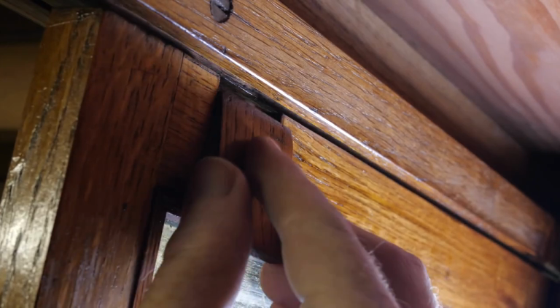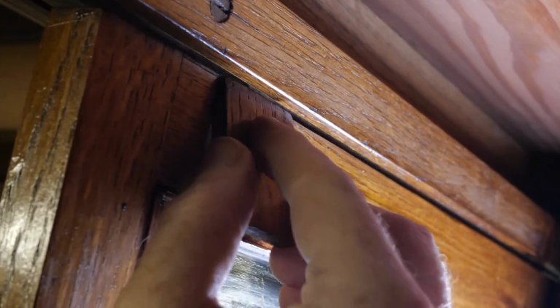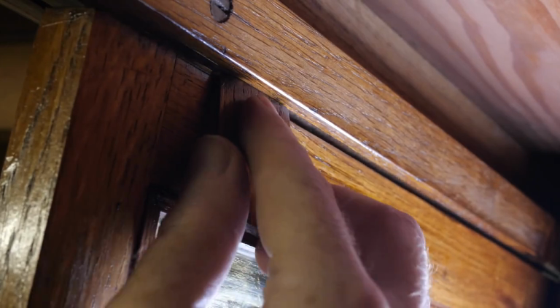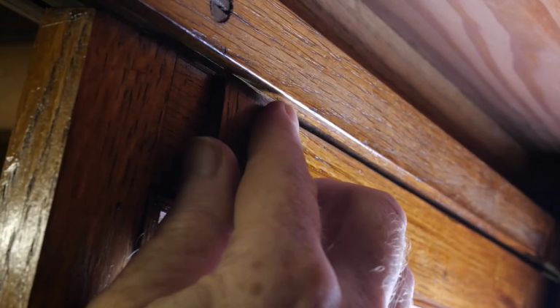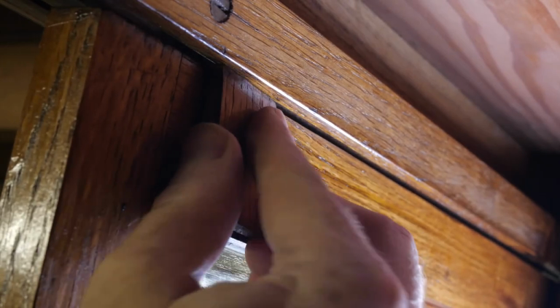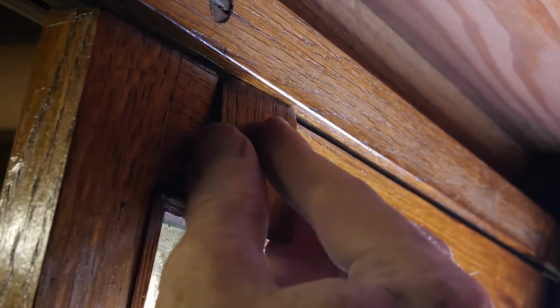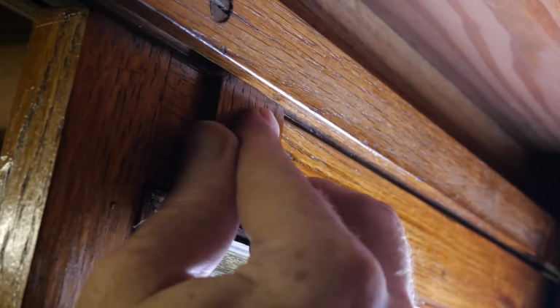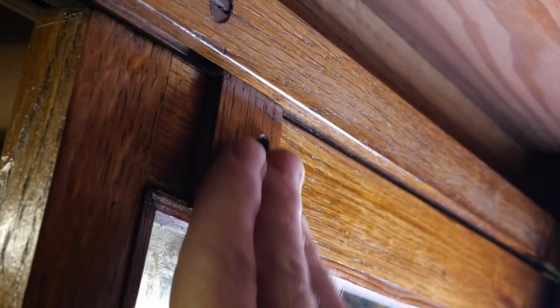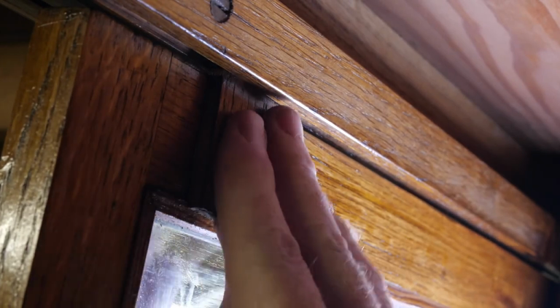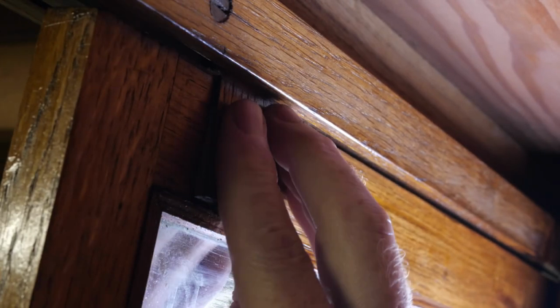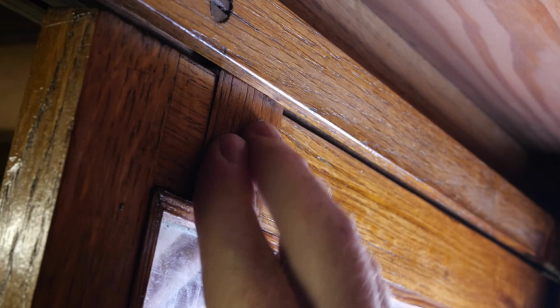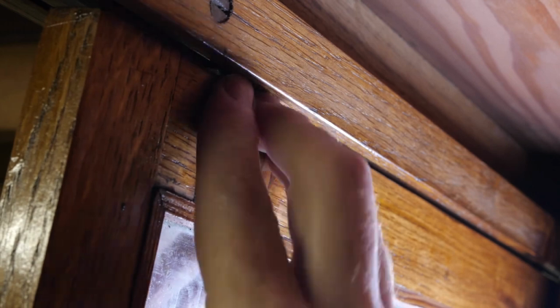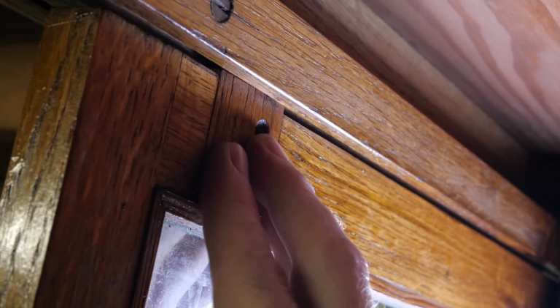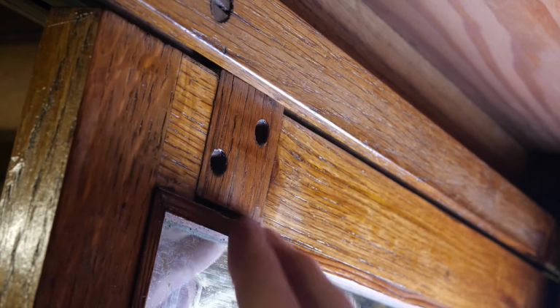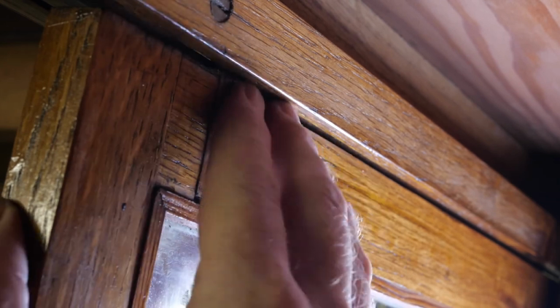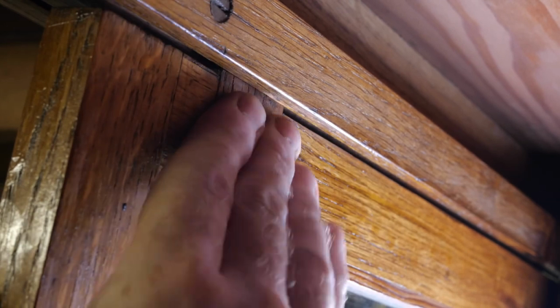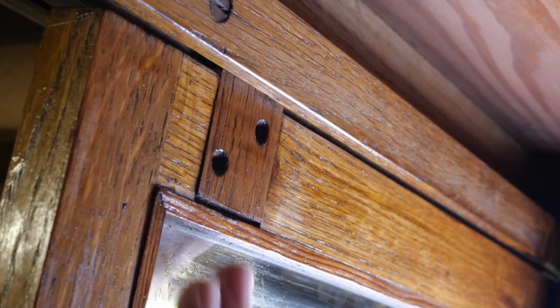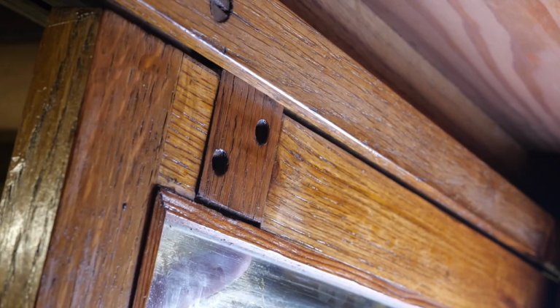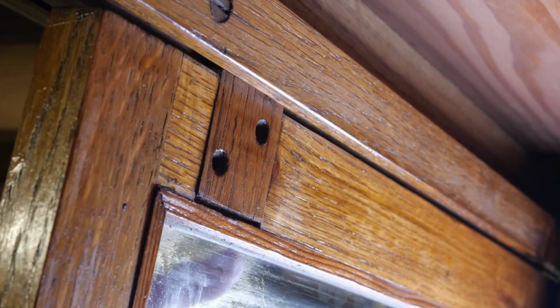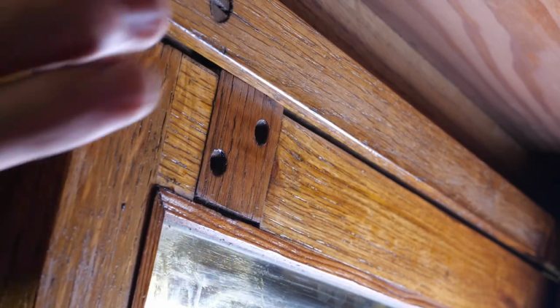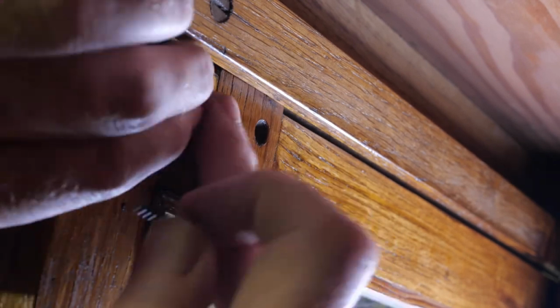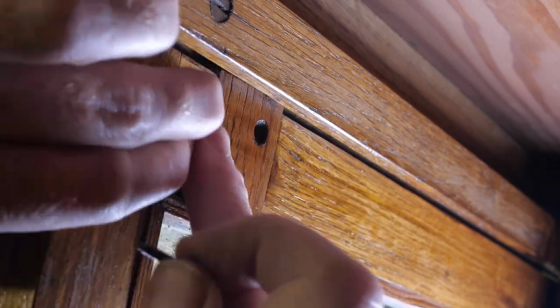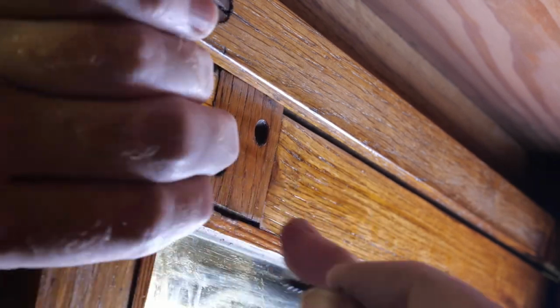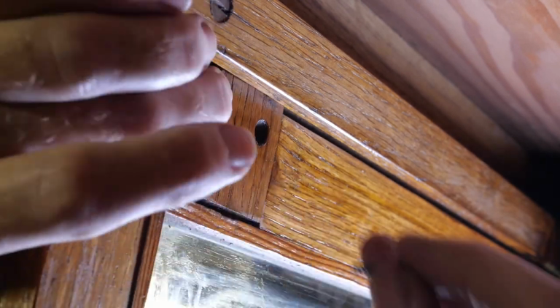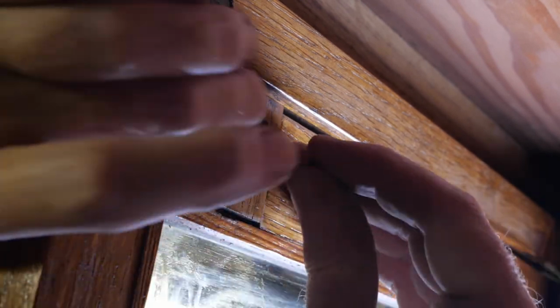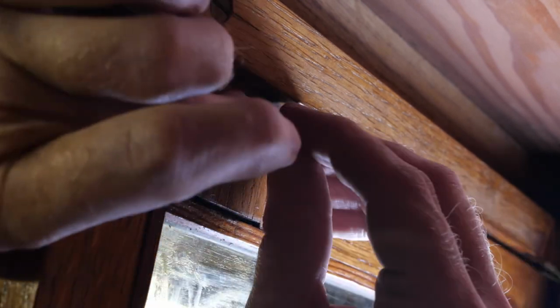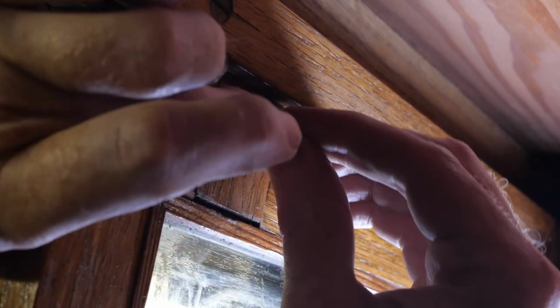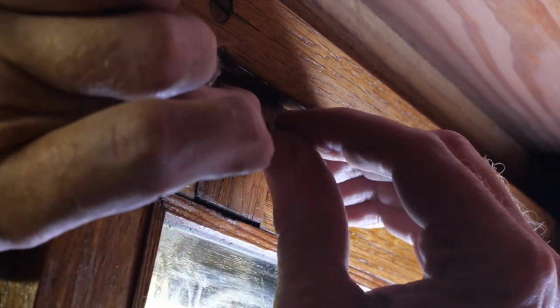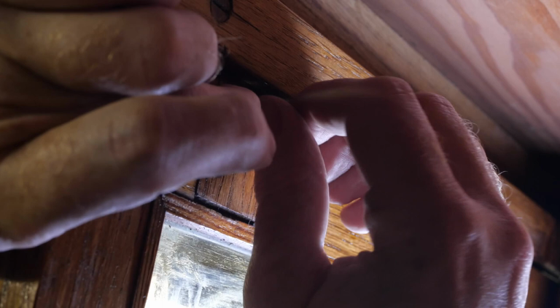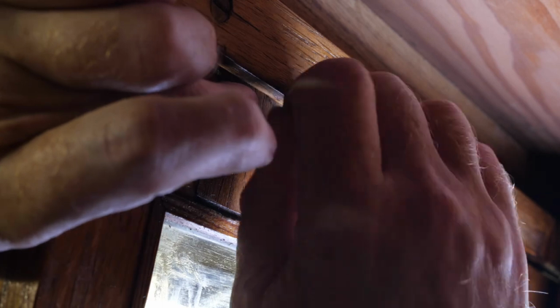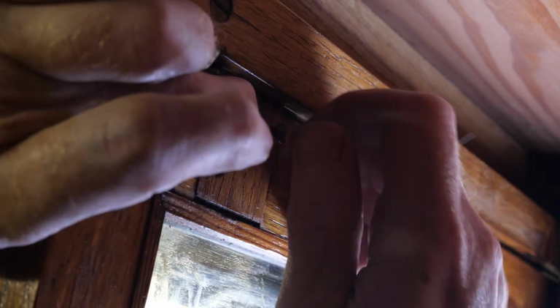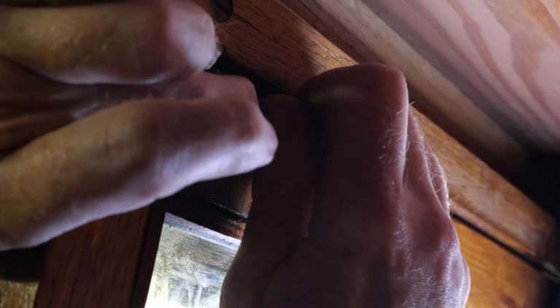The guides slot into the top and then need to be screwed into place. This was unbelievably fiddly to record, so I only bothered to capture fitting one of them to one of the three doors.